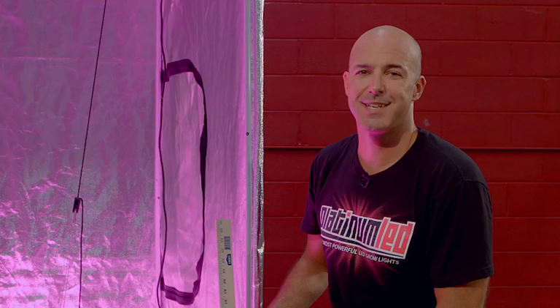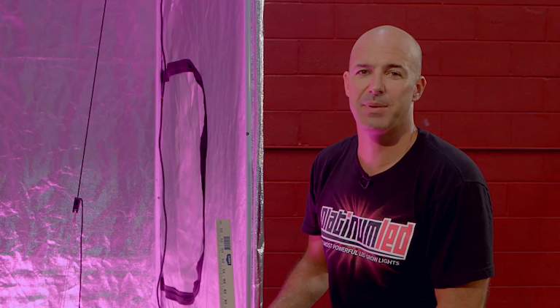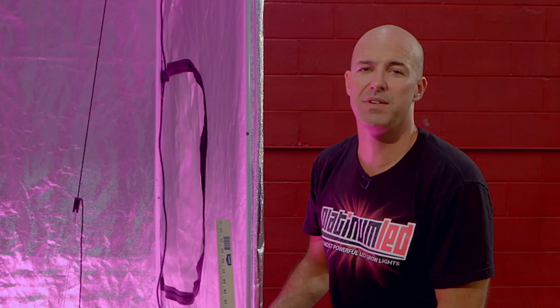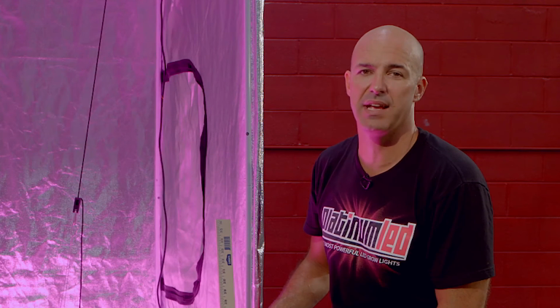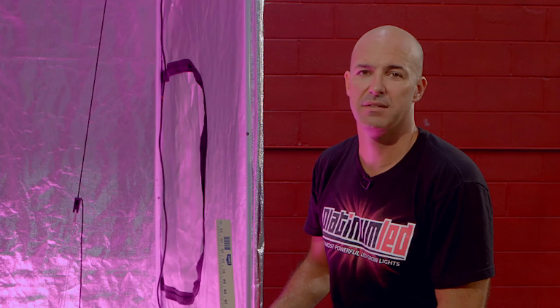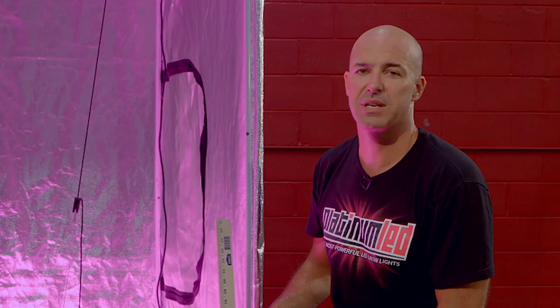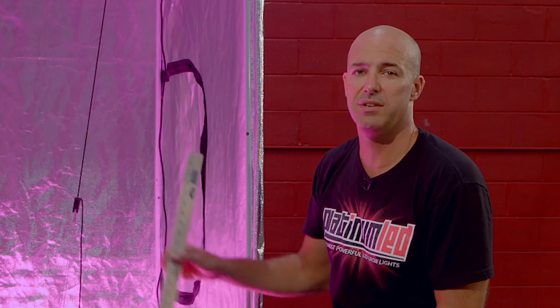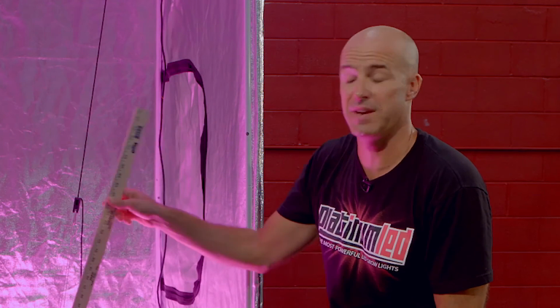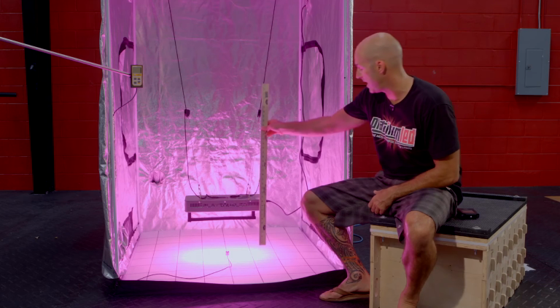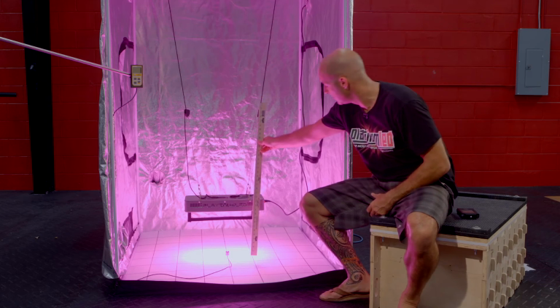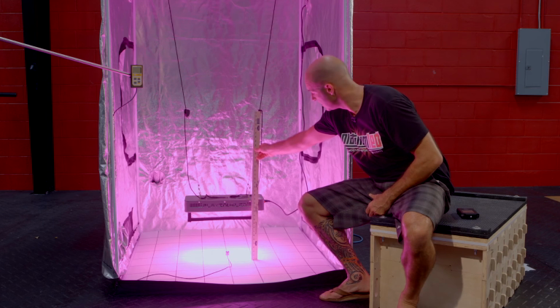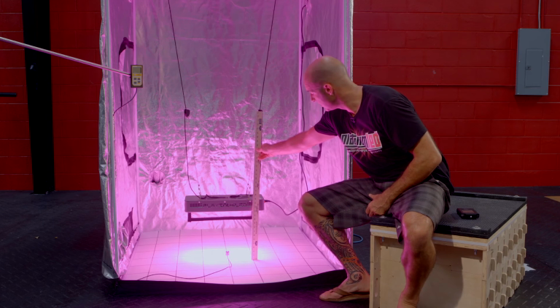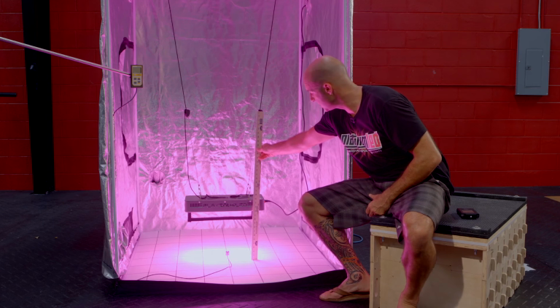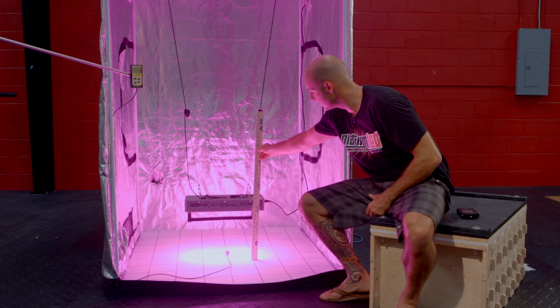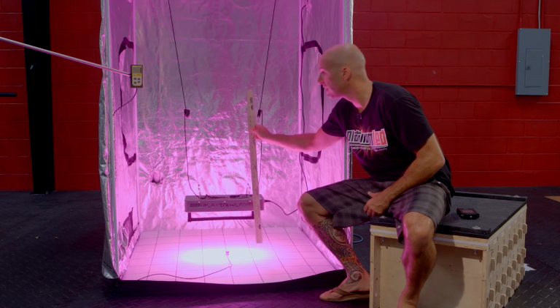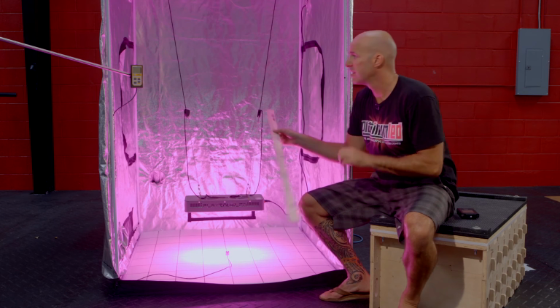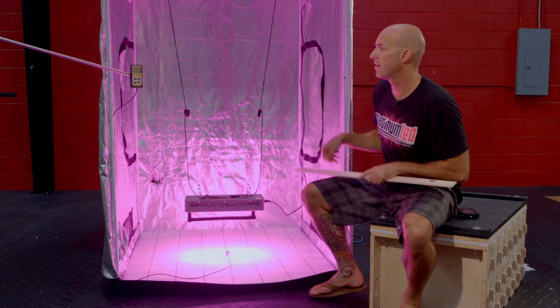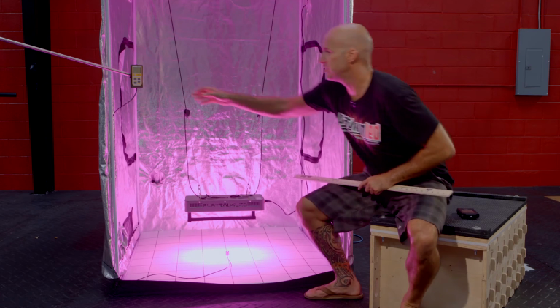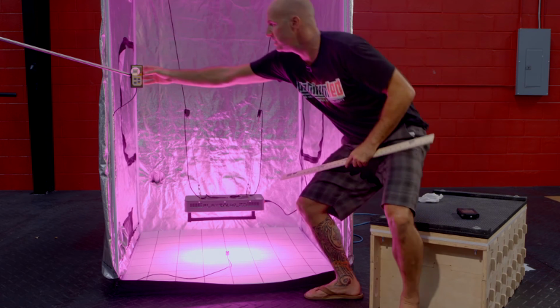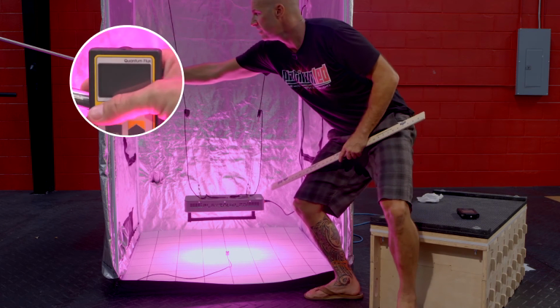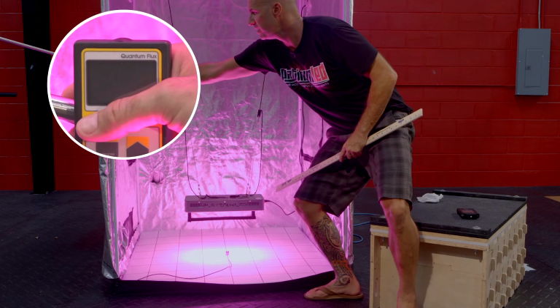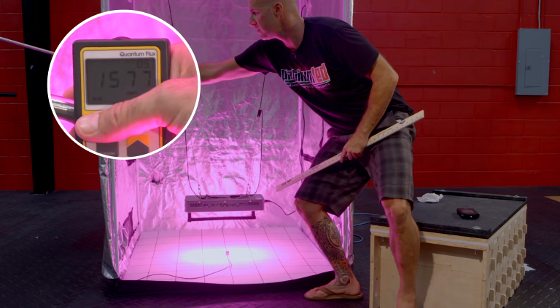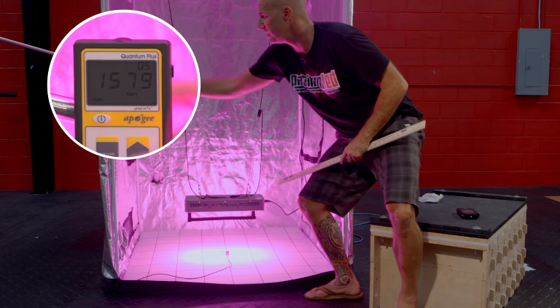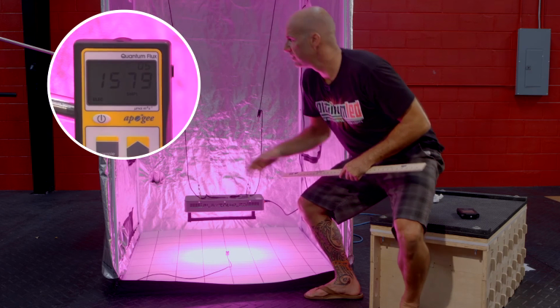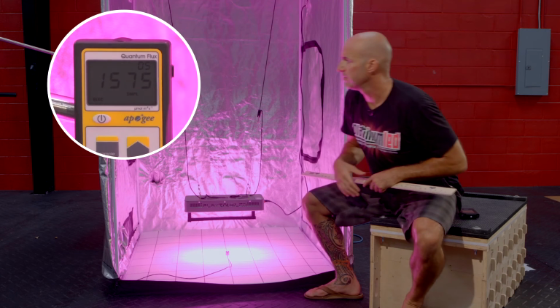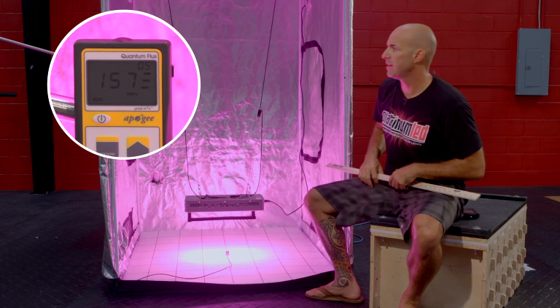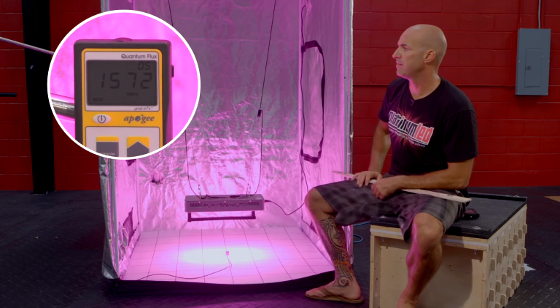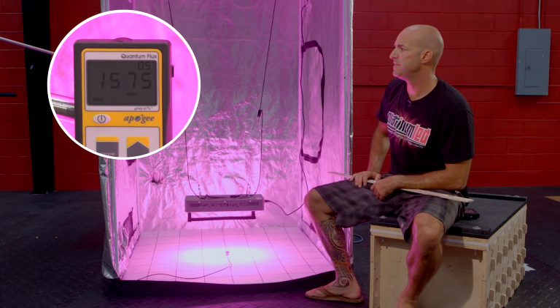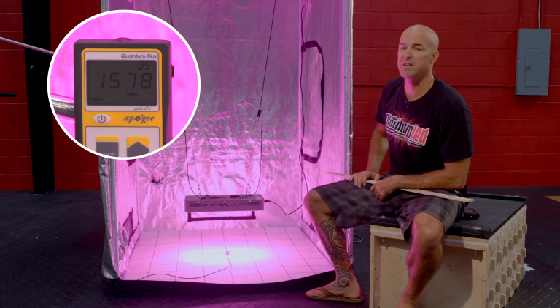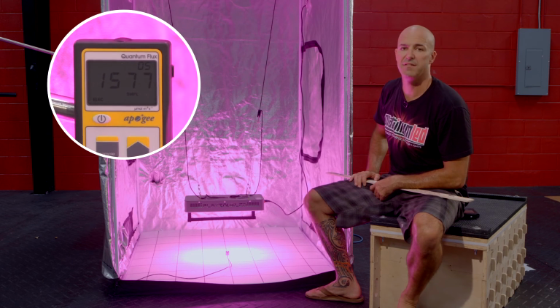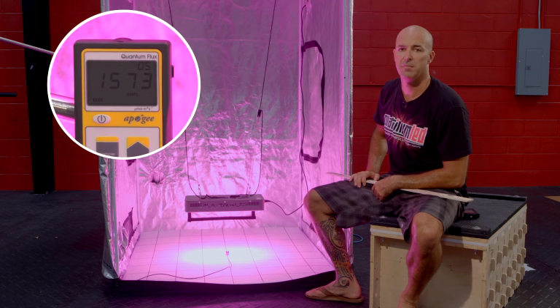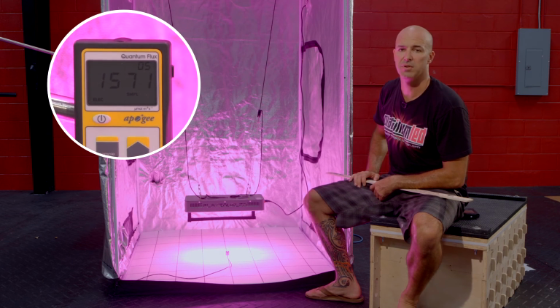Second stop here is 12 inches of hanging height. First thing we're going to do is verify that — 12 inches. Kick on our MQ200. You'll see that we're hitting right about 1575 micromoles.